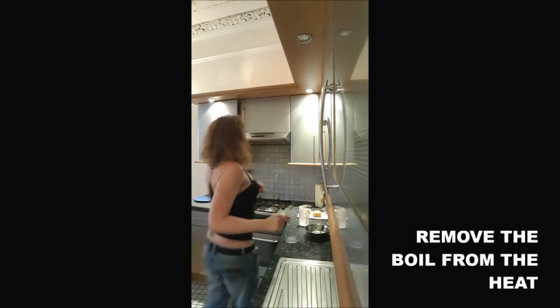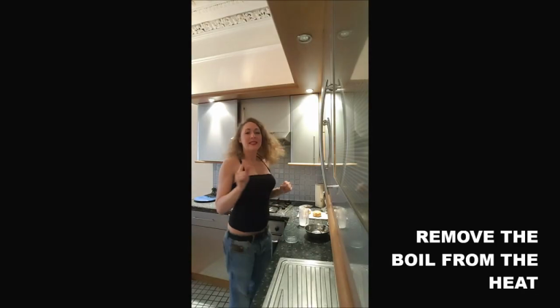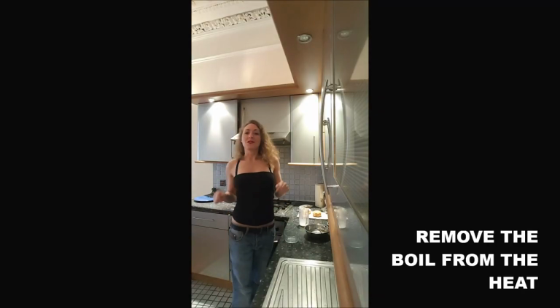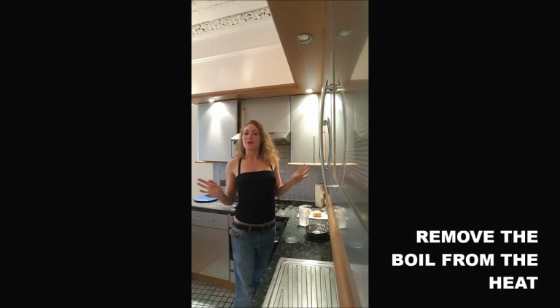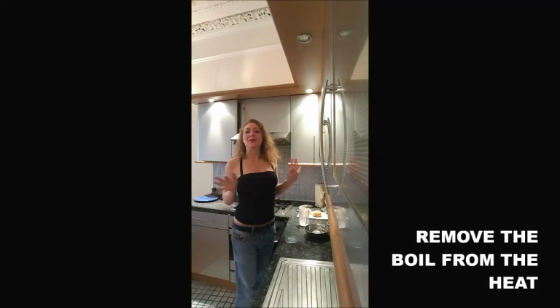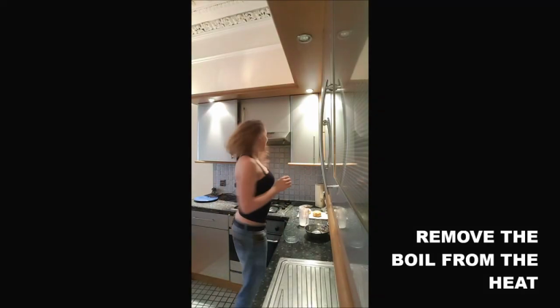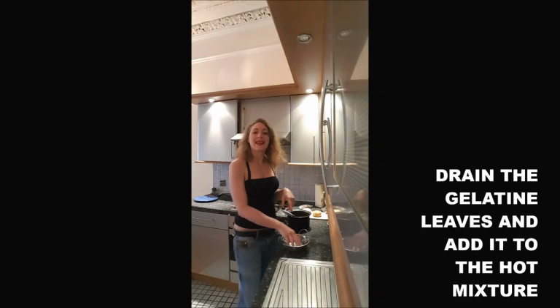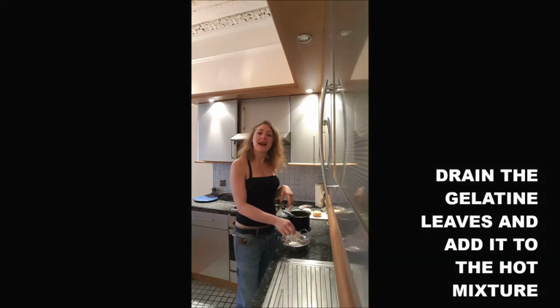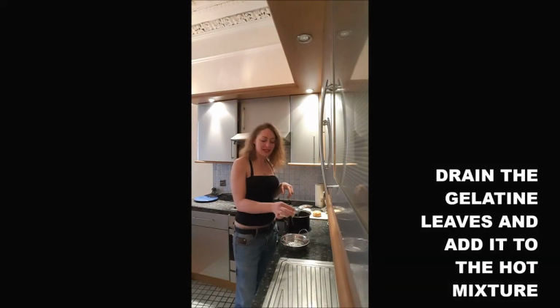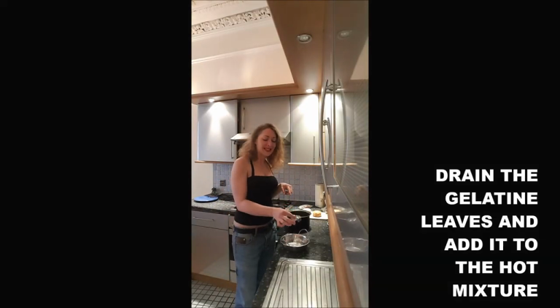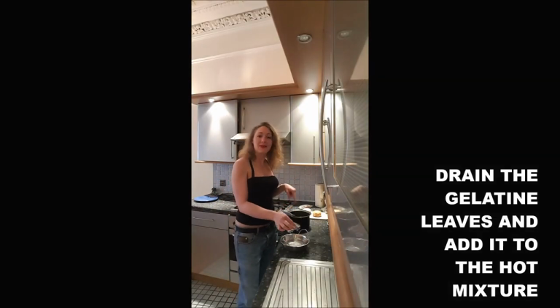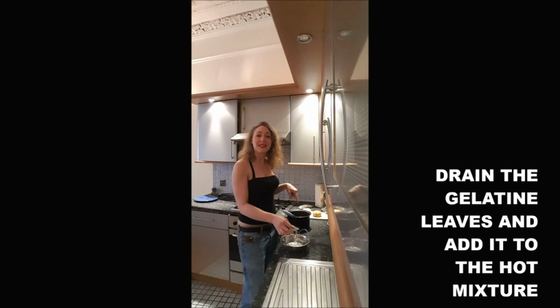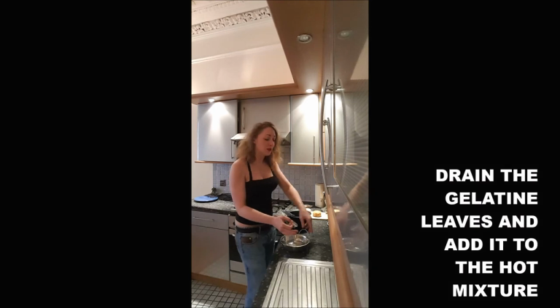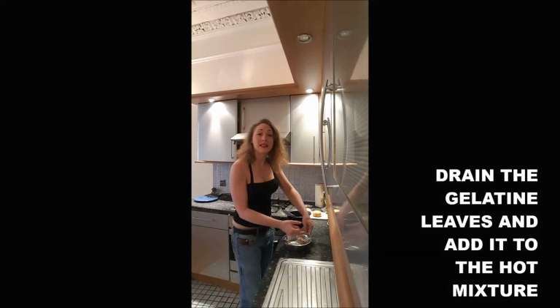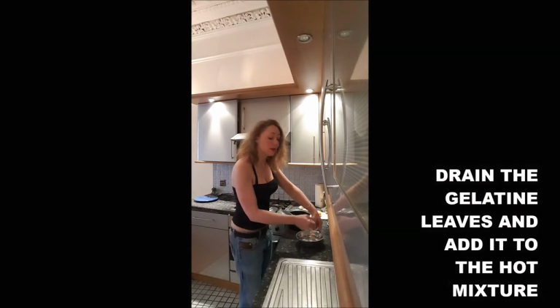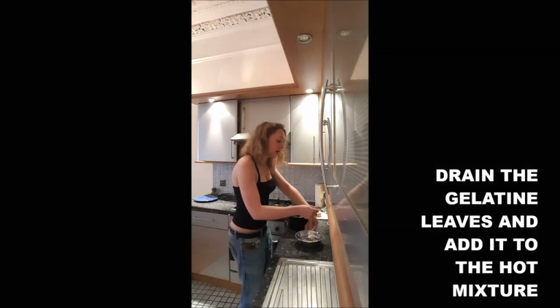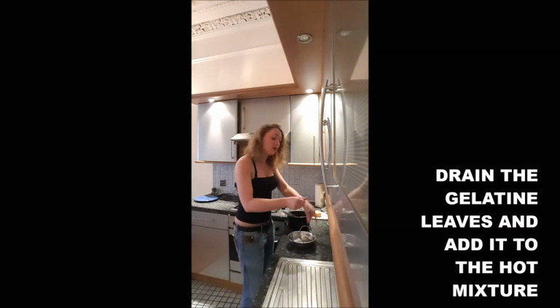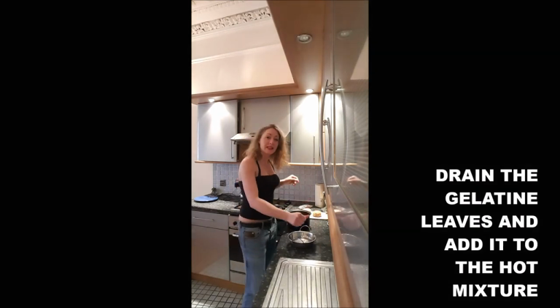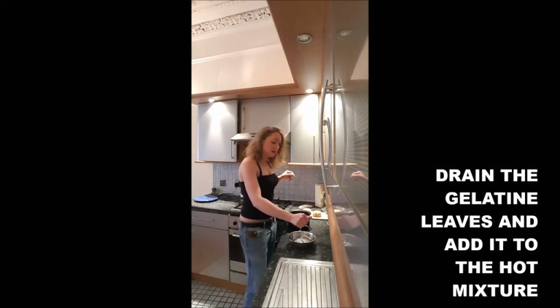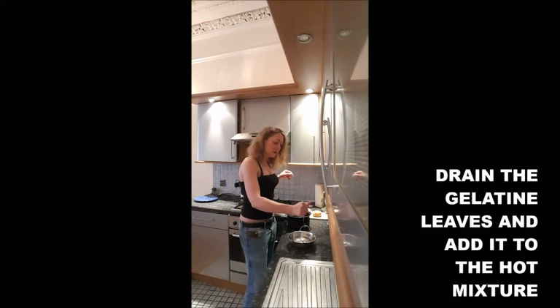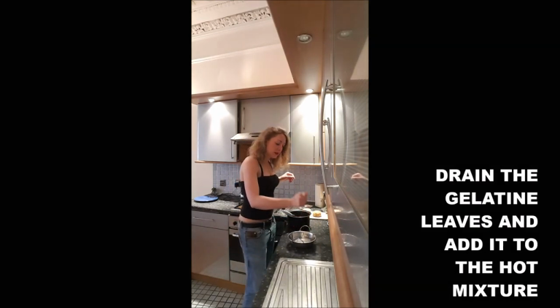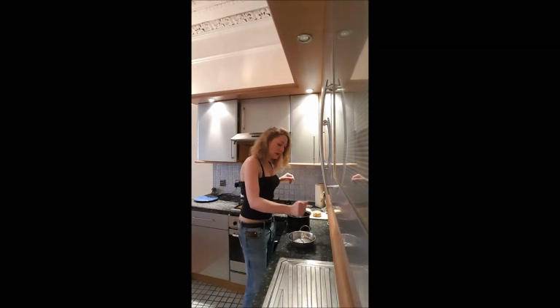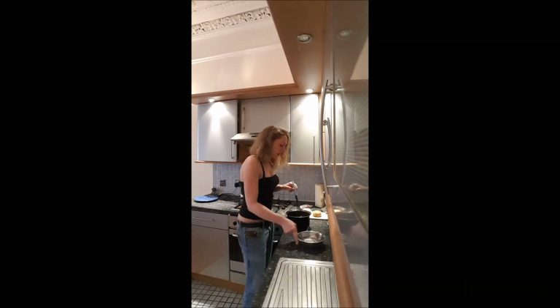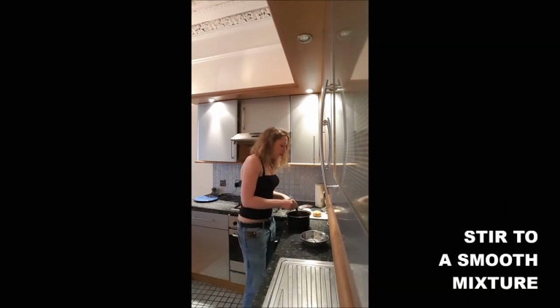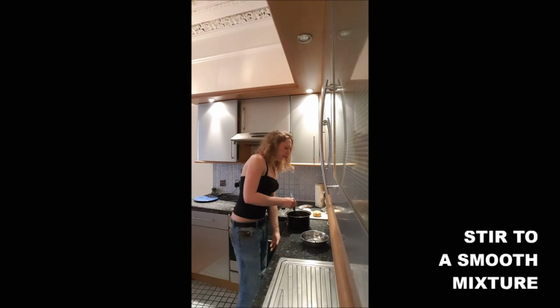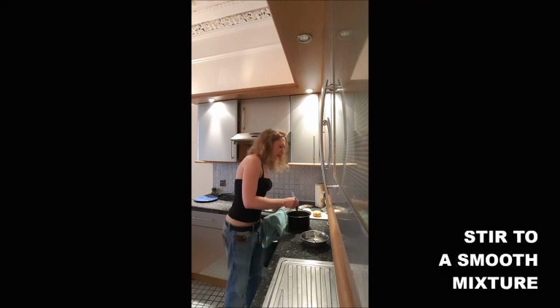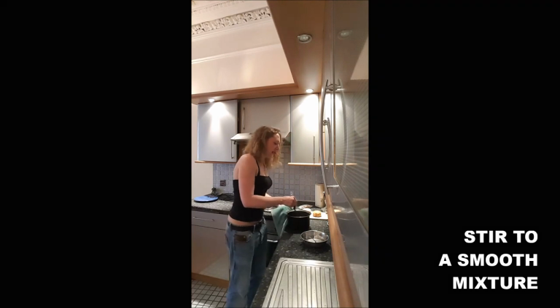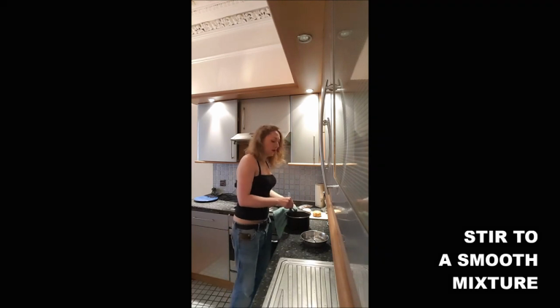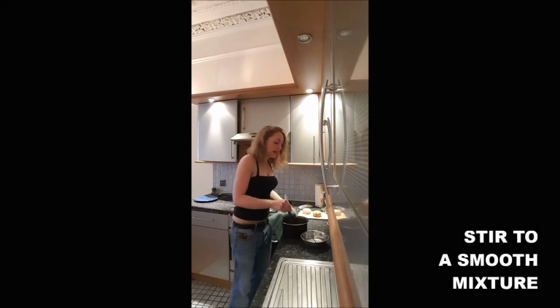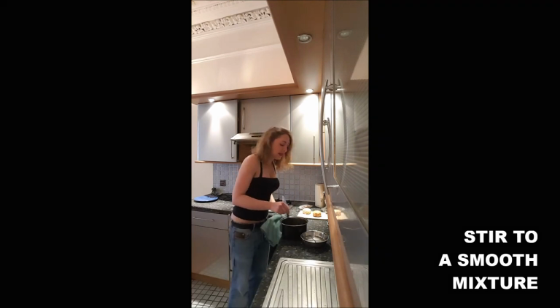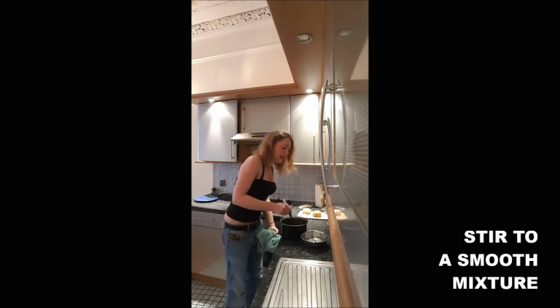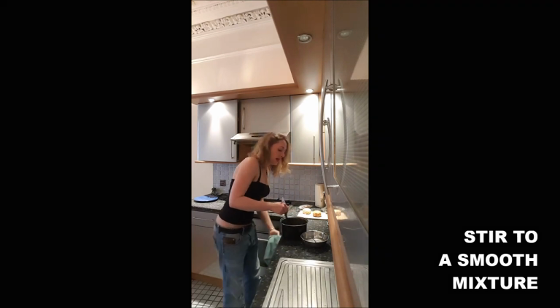Once it's smooth, you remove it from the heat. And you add your gelatine leaves in the chocolate mixture — drain them first, of course. And you mix until the gelatine melts well.